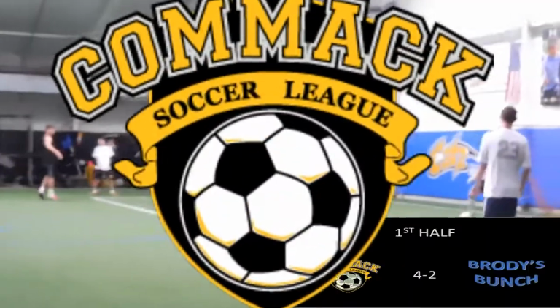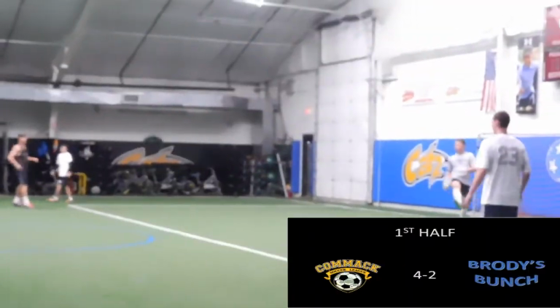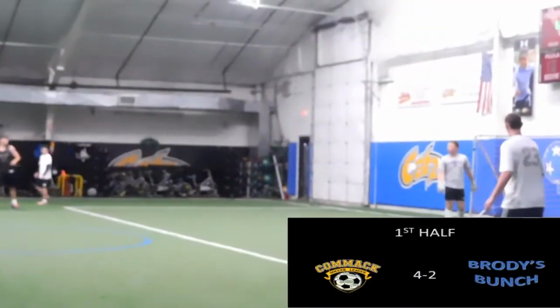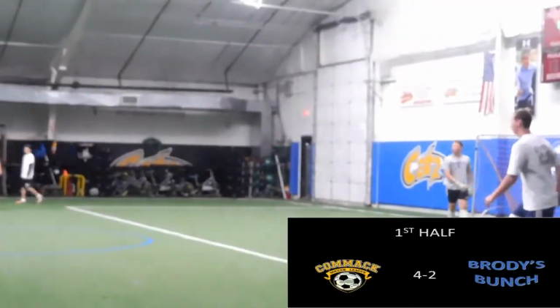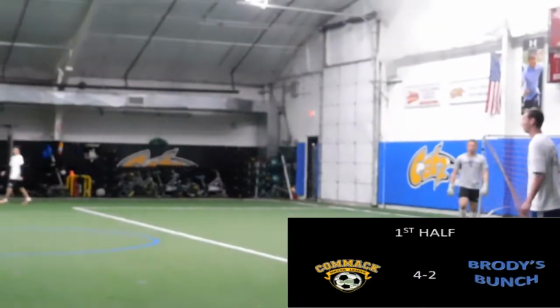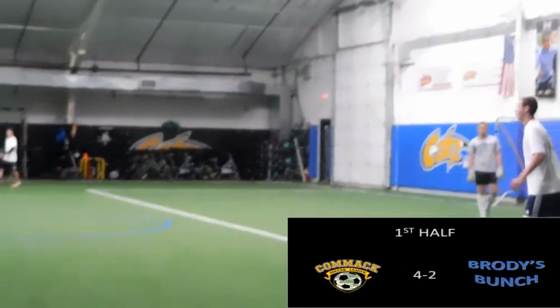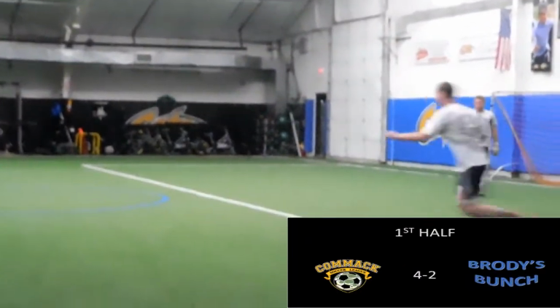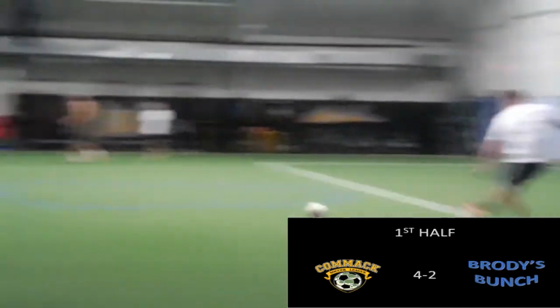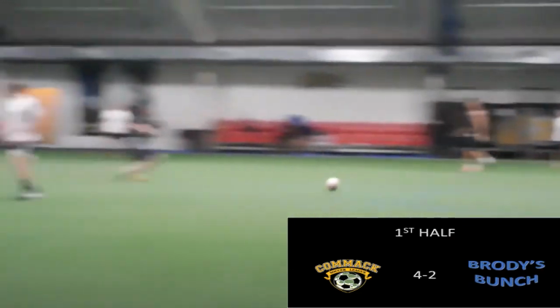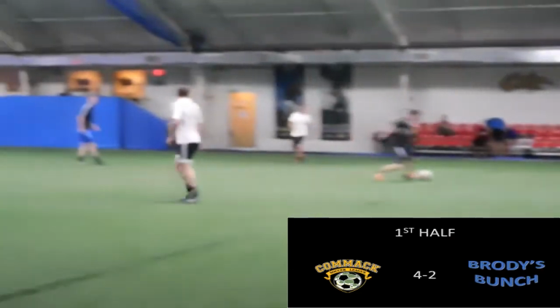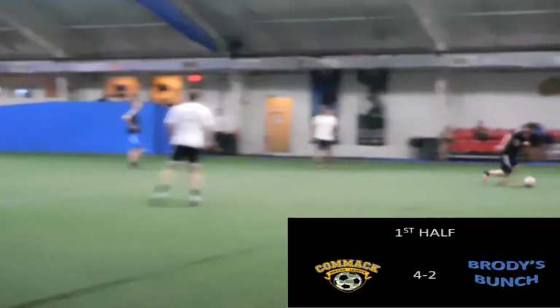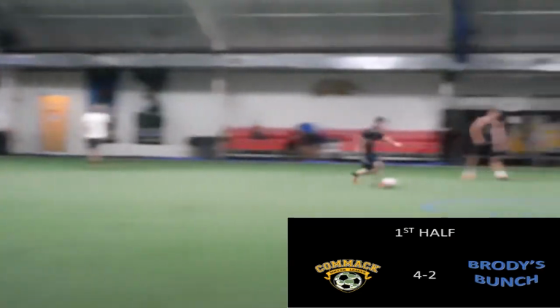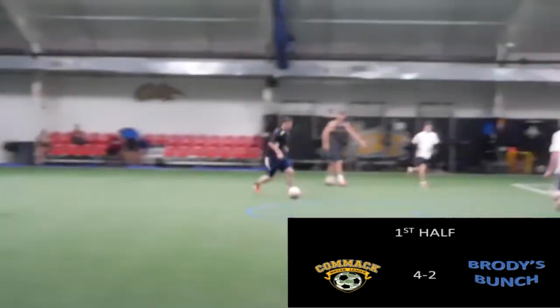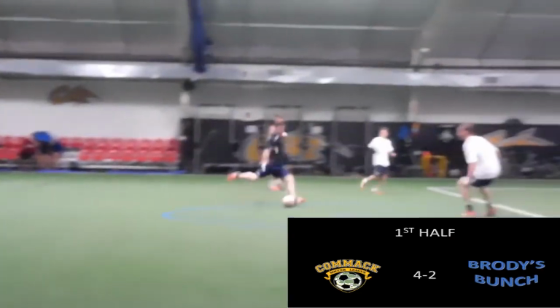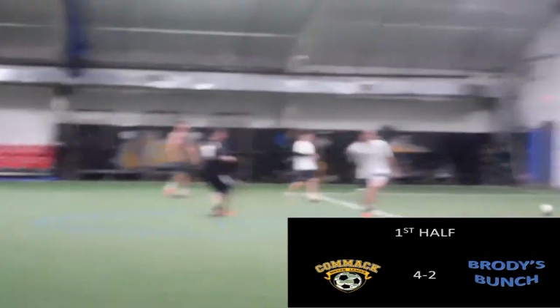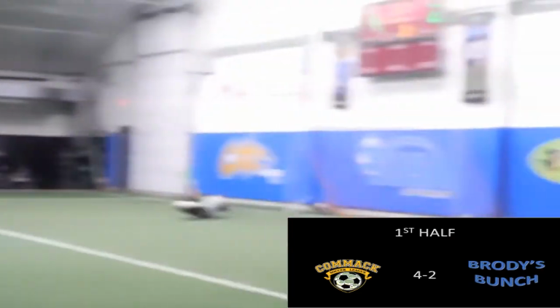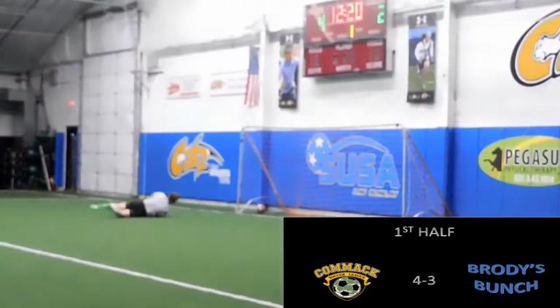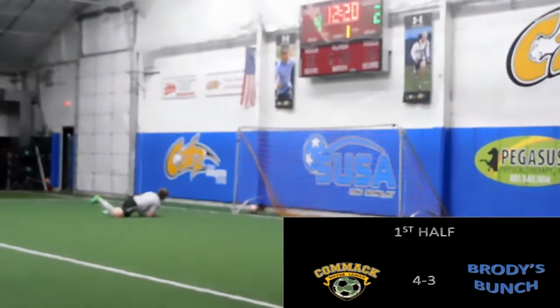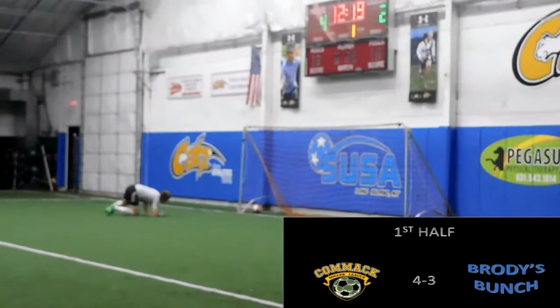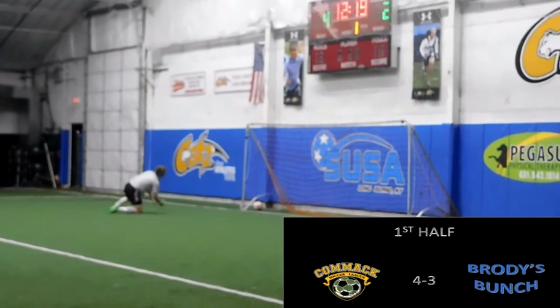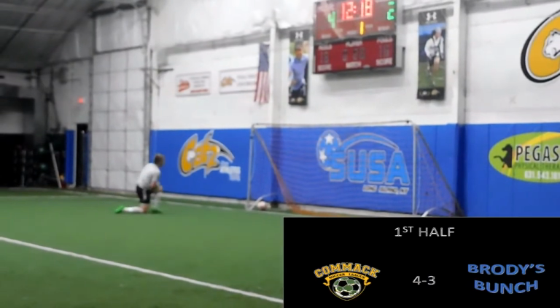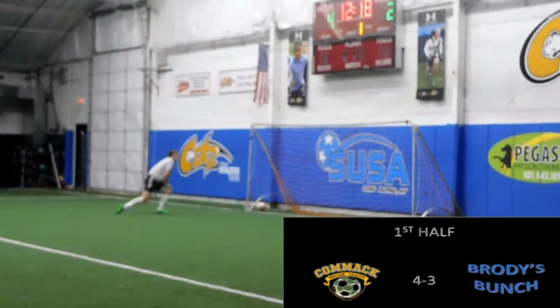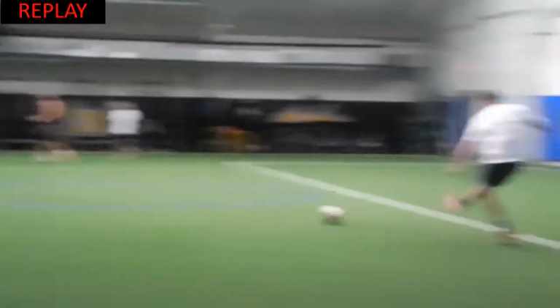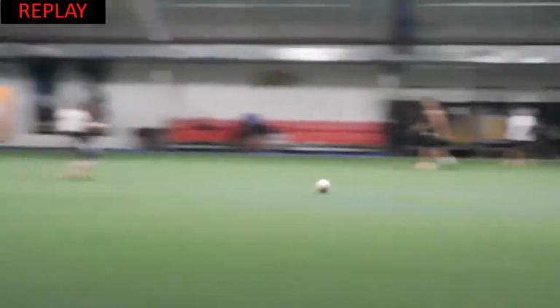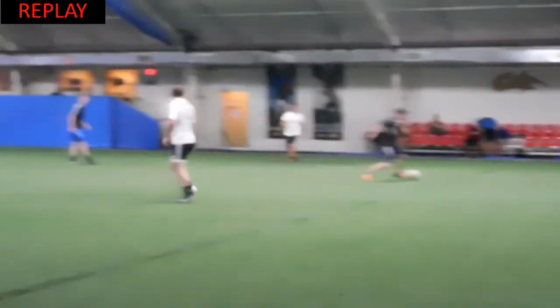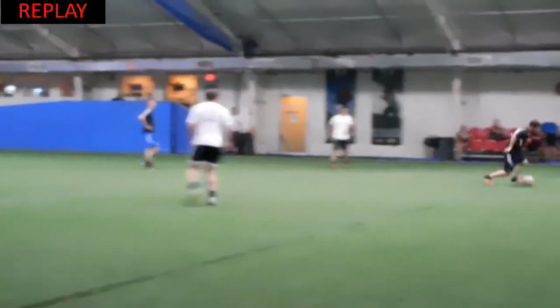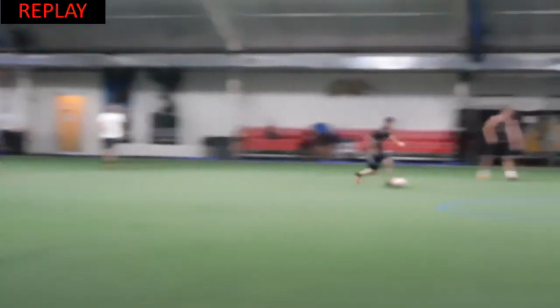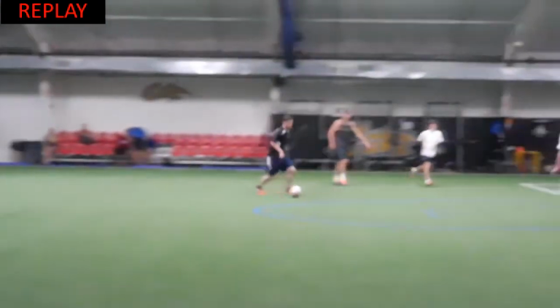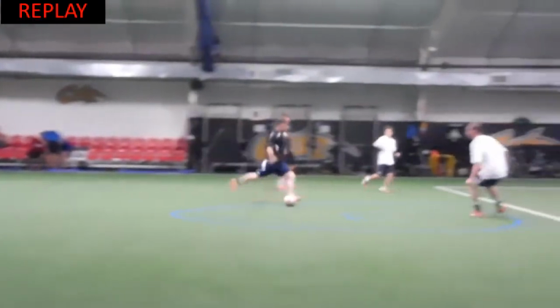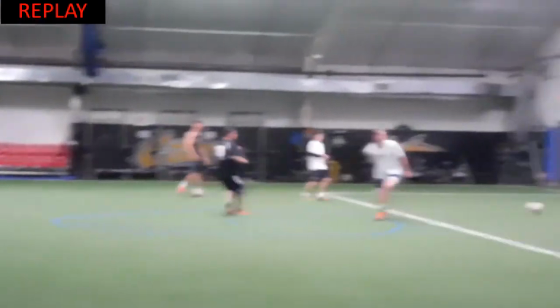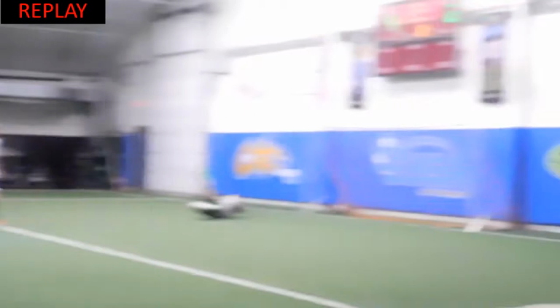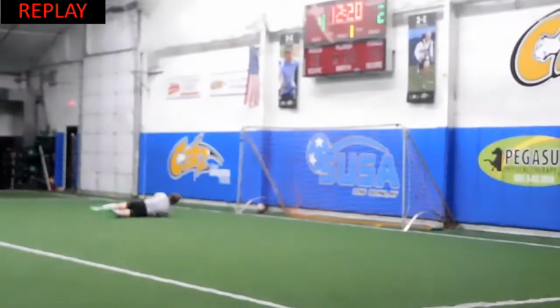Scott now plays the ball out to Matt, picks his head up, looks for a long ball. Intercepted by Brody's player, who goes one-on-one with Scott and finishes at bottom corner. A great interception here by Brody's player — it was a cool, calm, collected finish.